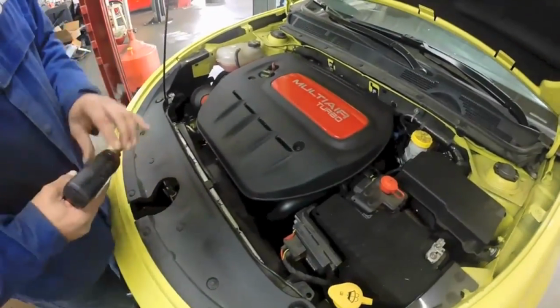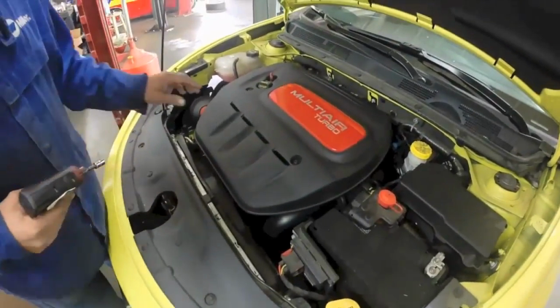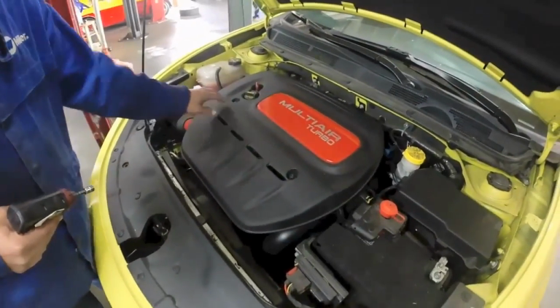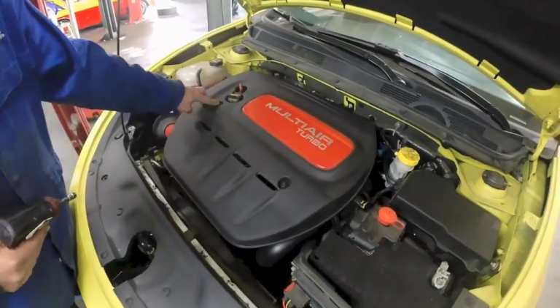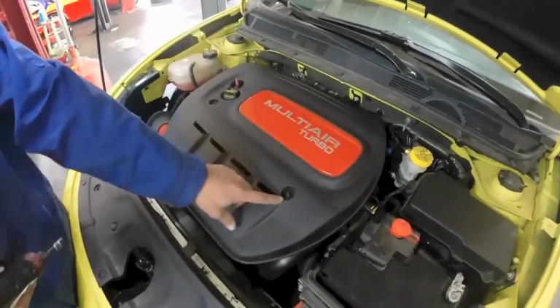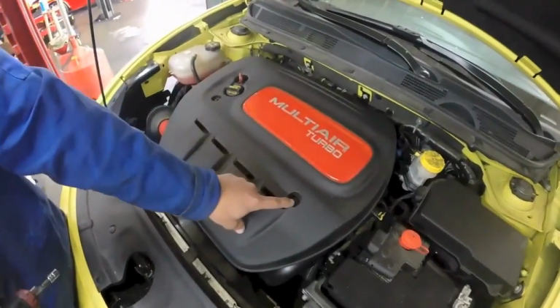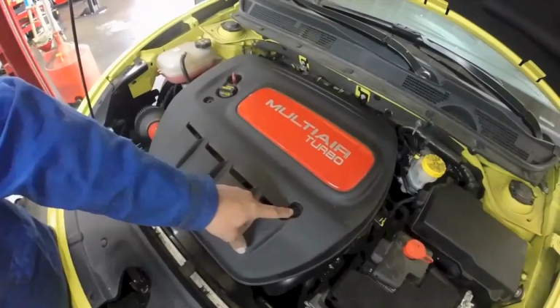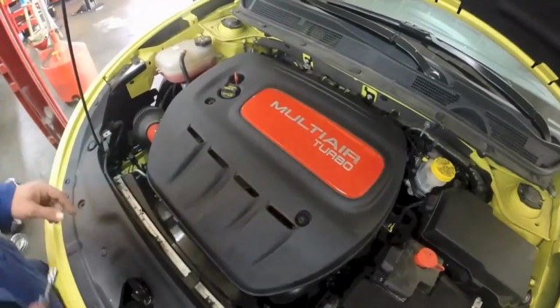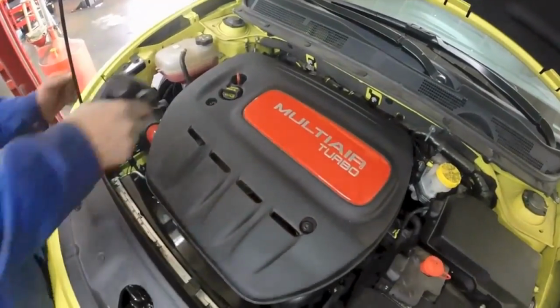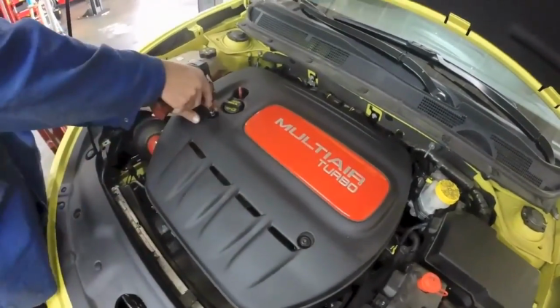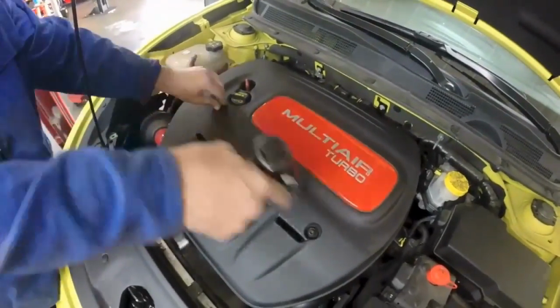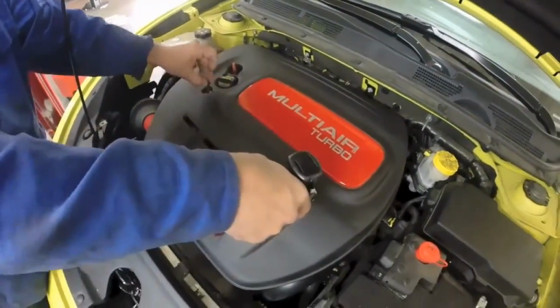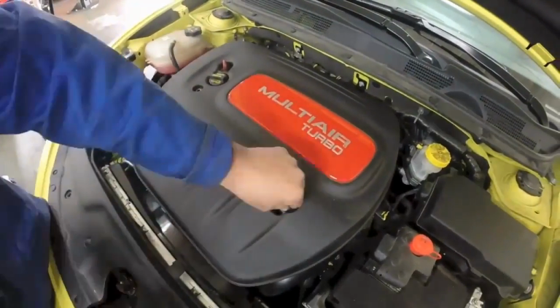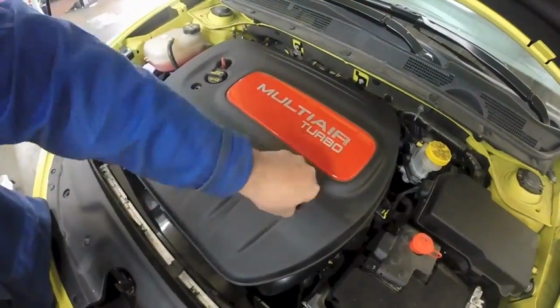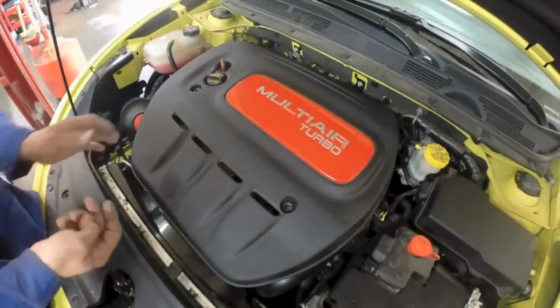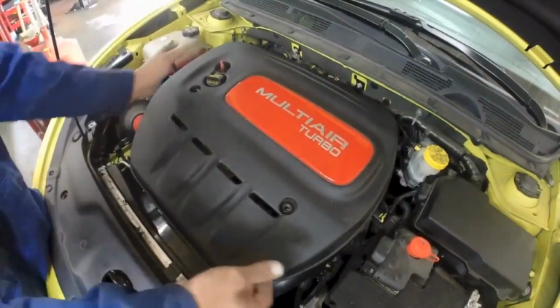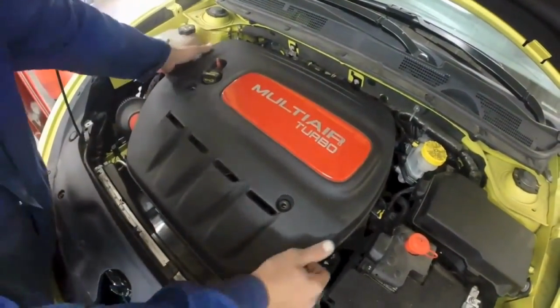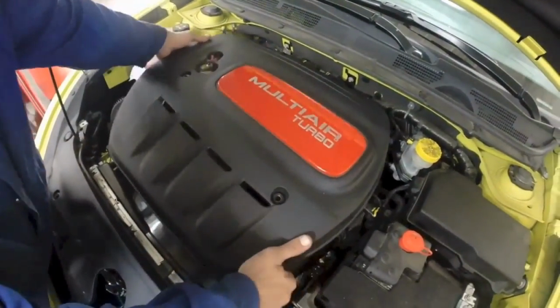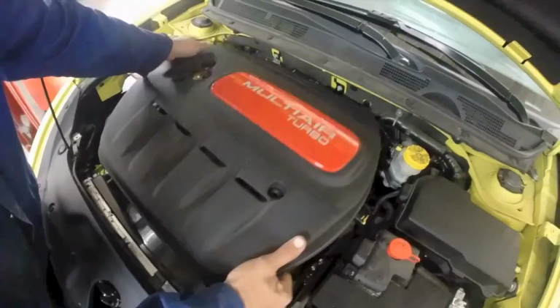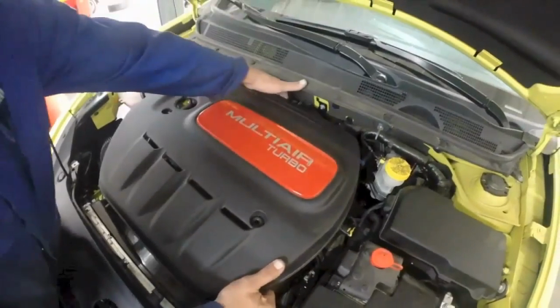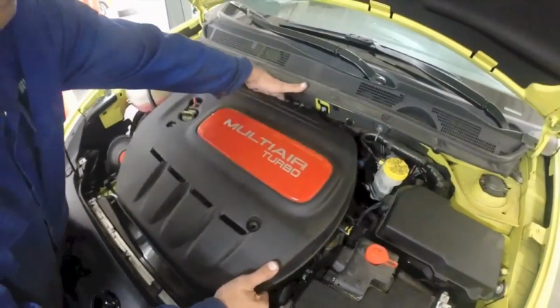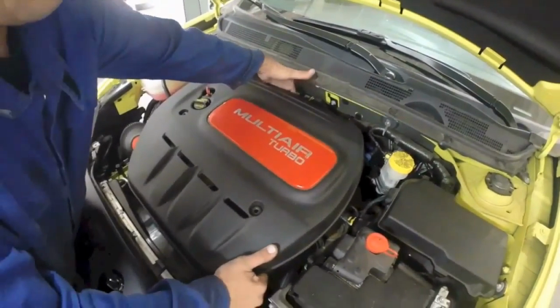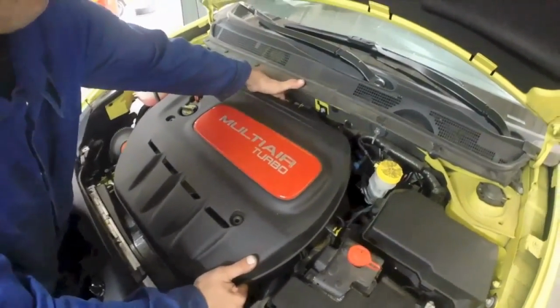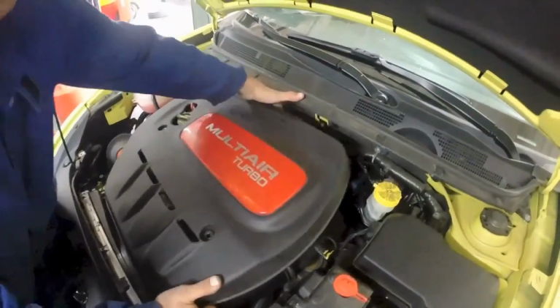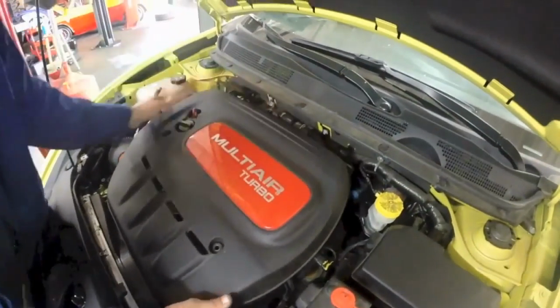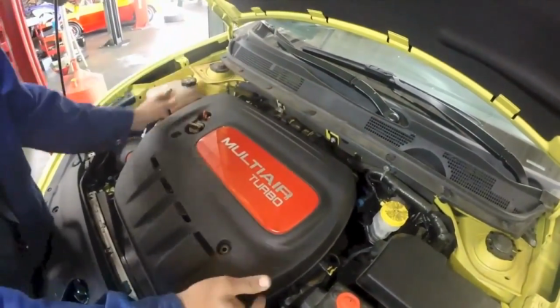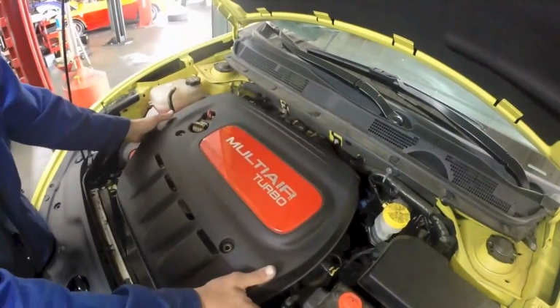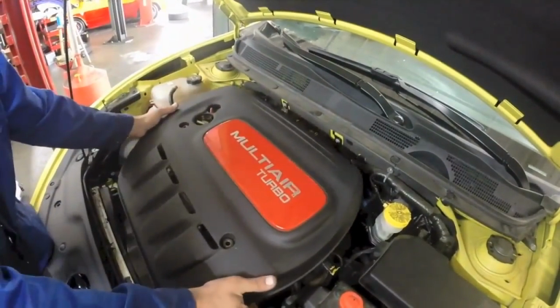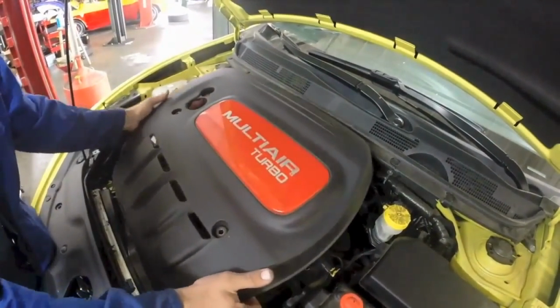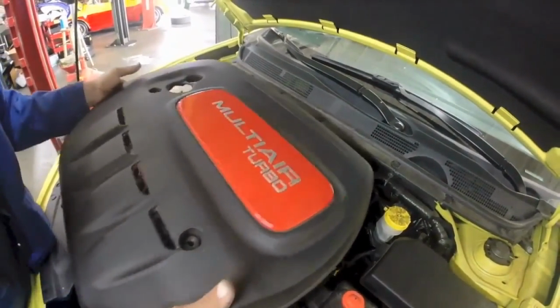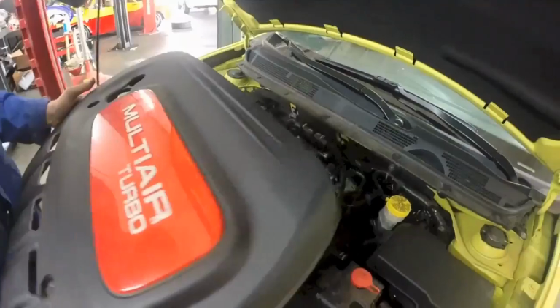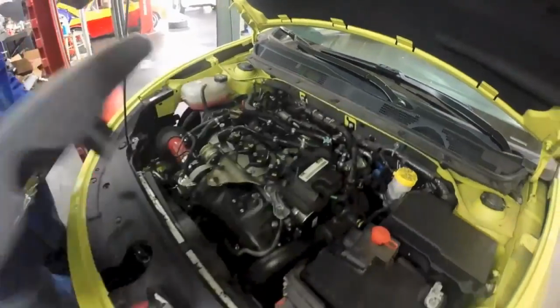First, start by removing the two screws on the engine cover. Then pull up. It's got a press lock on the back middle, so pull up on the back and pull this out of the way.